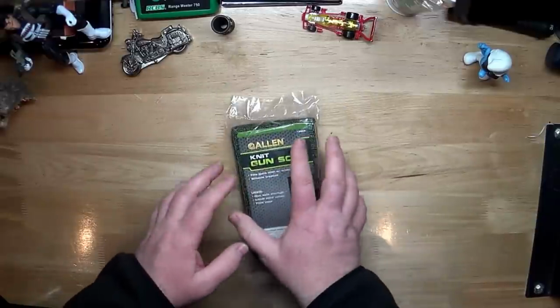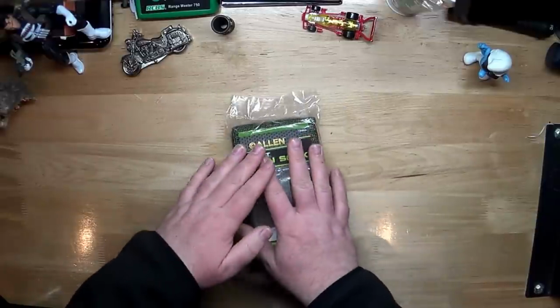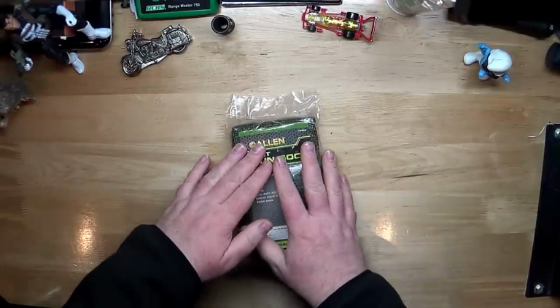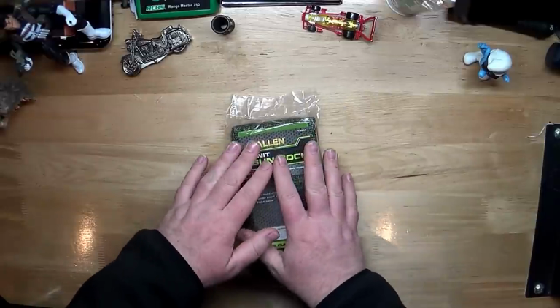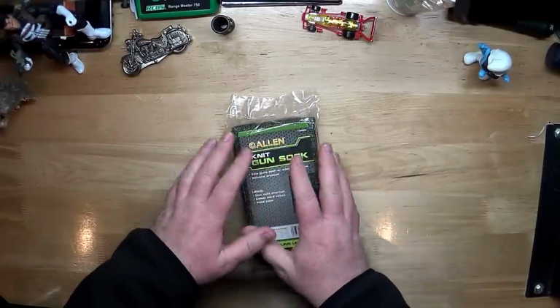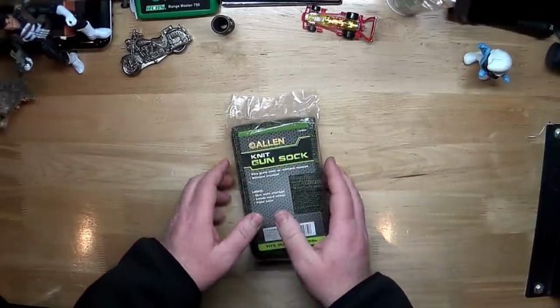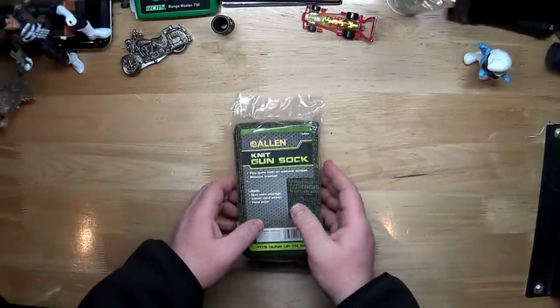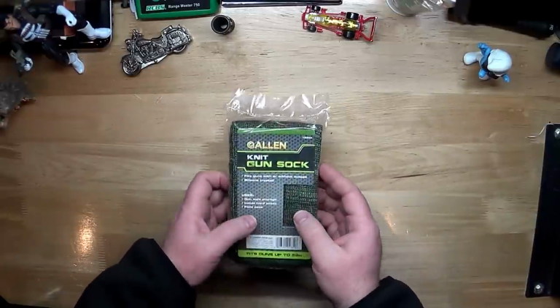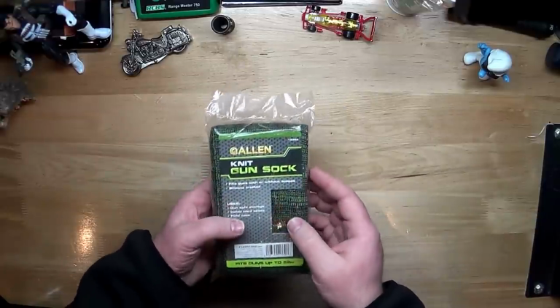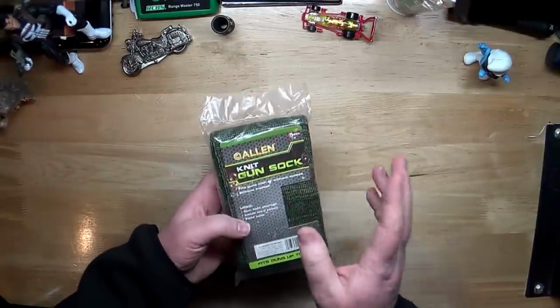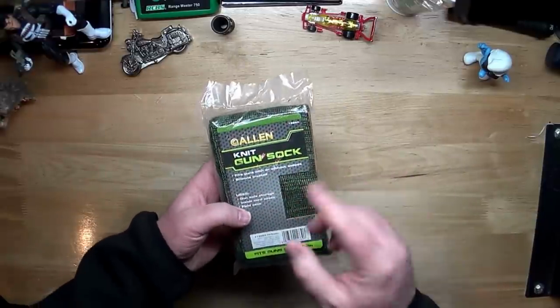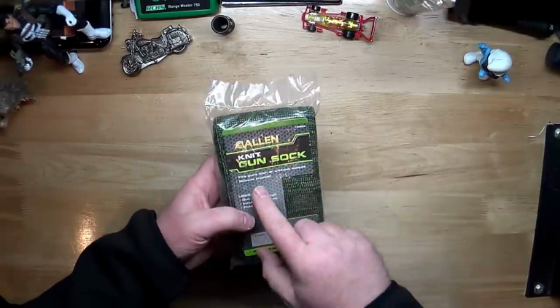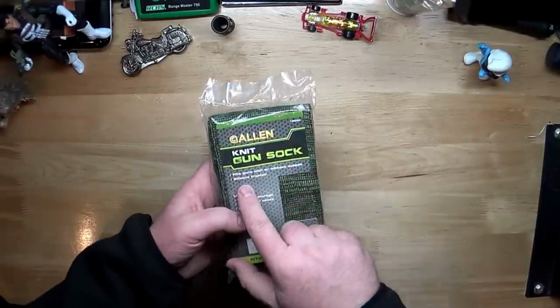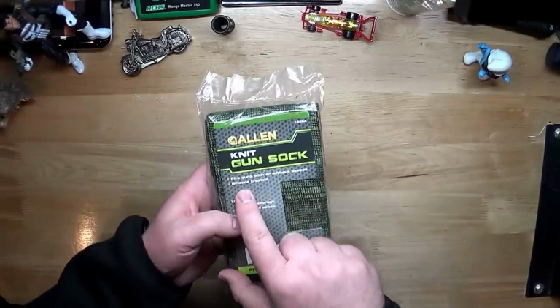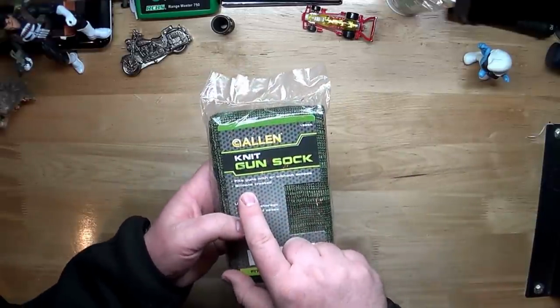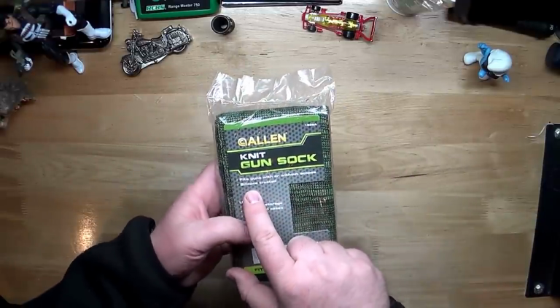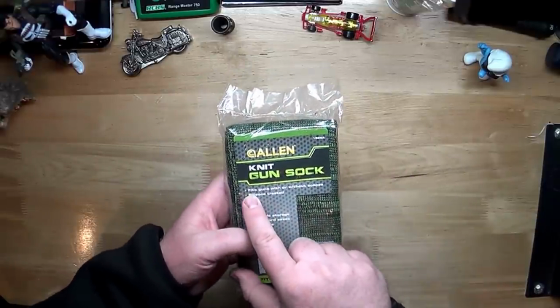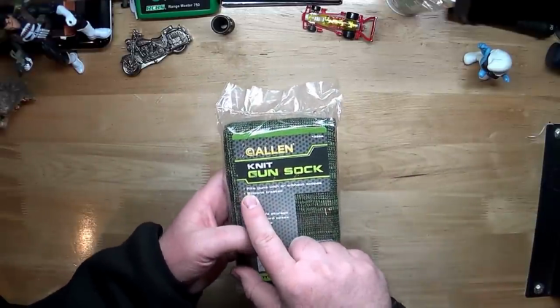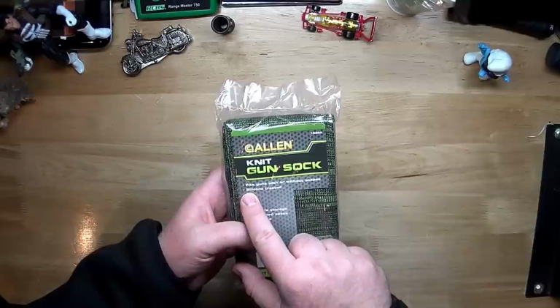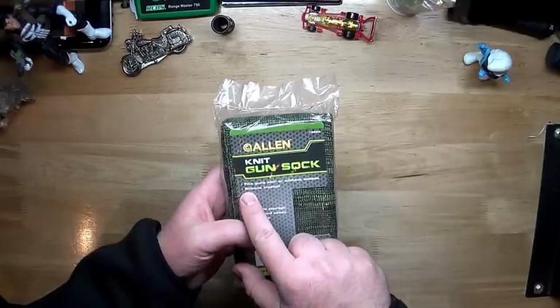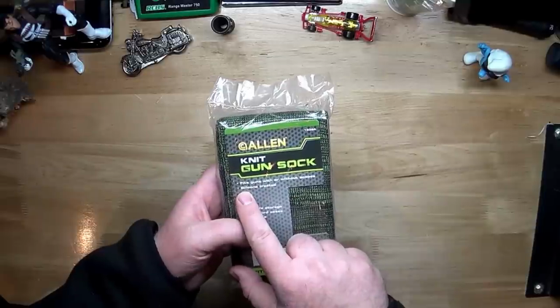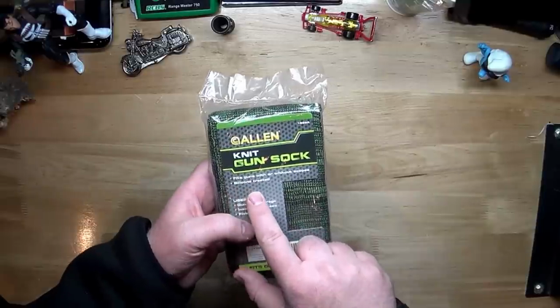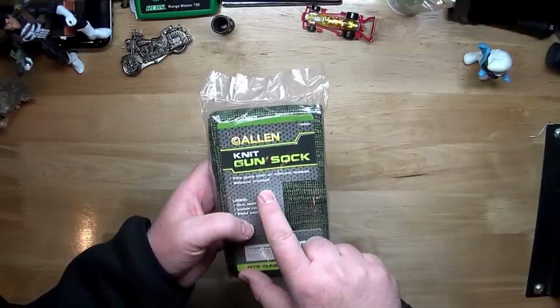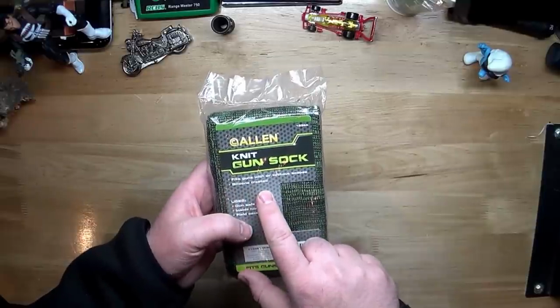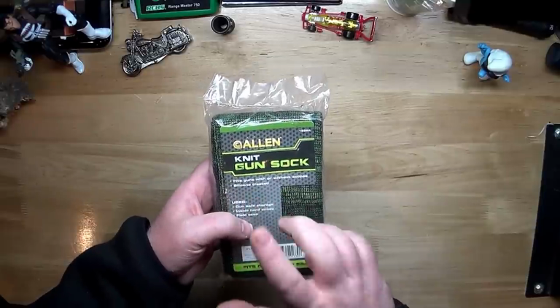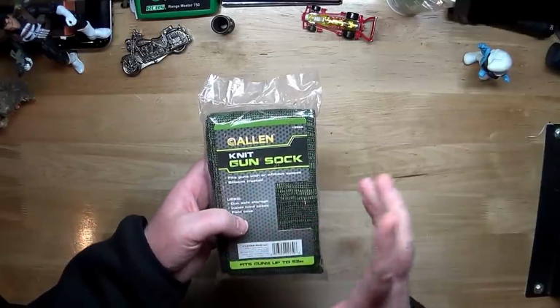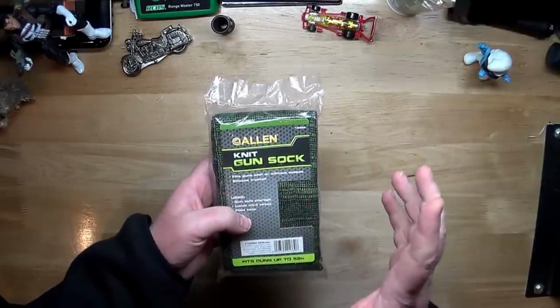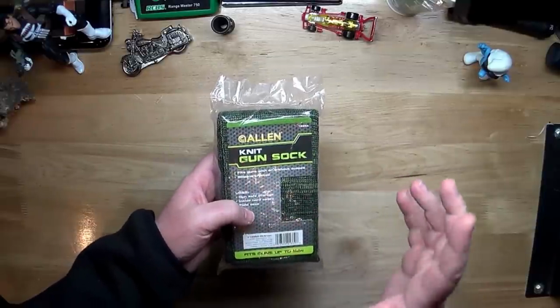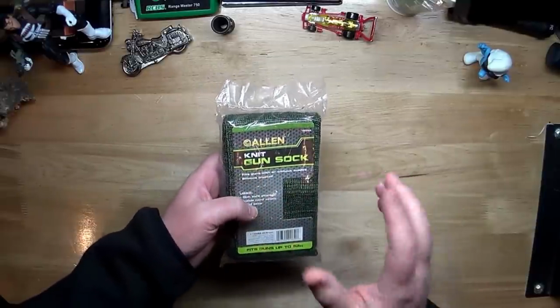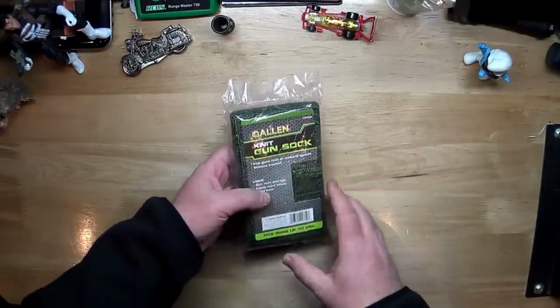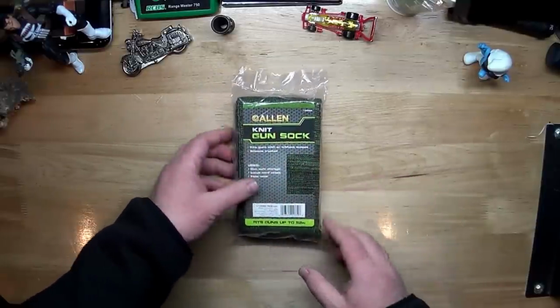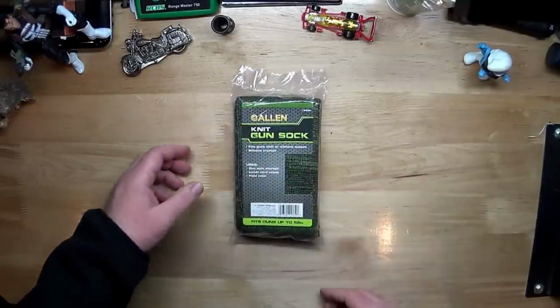It doesn't matter about the manufacturer. What might matter is if the gun sock is silicone treated, which most of the modern socks are.